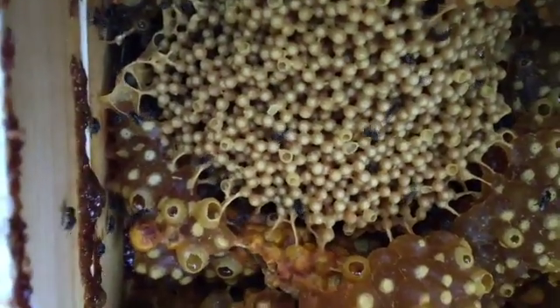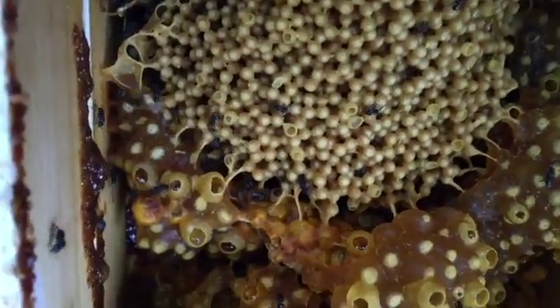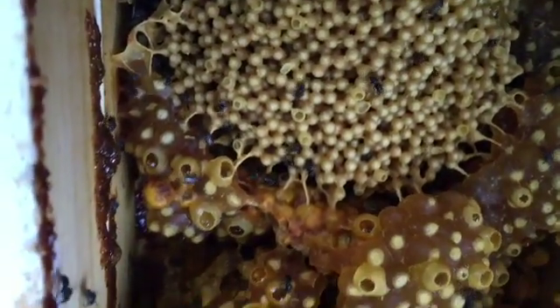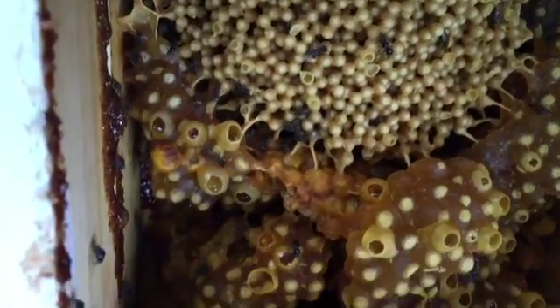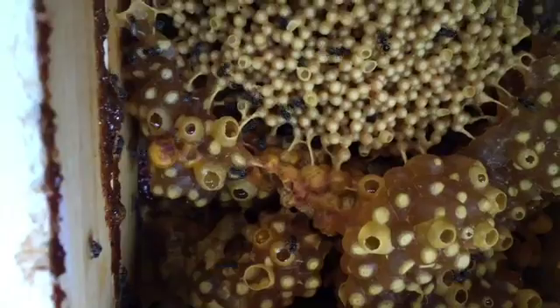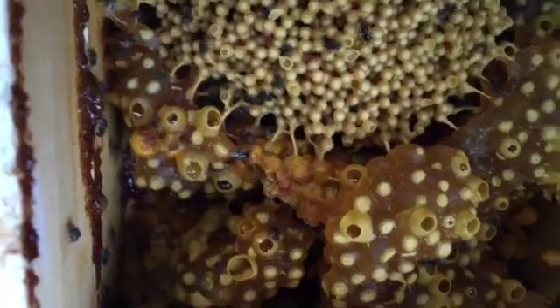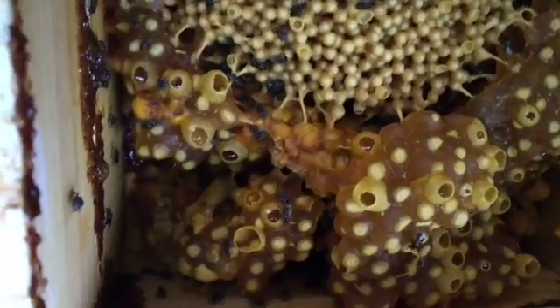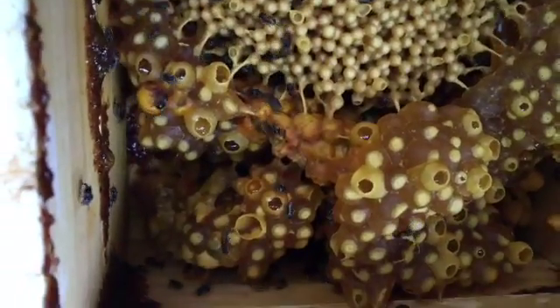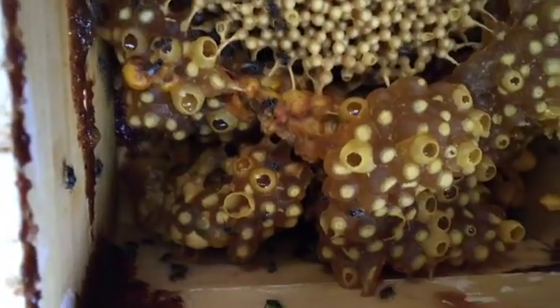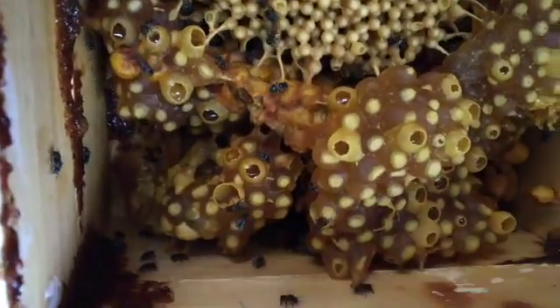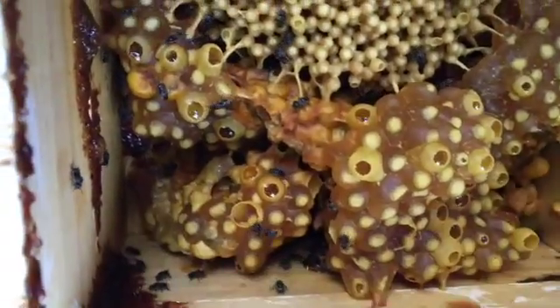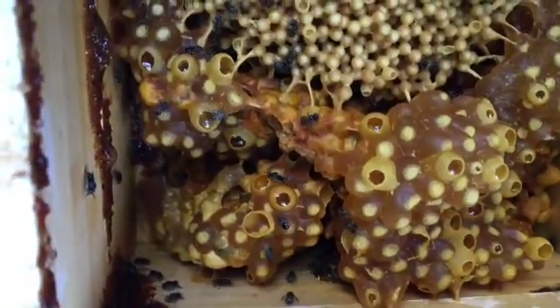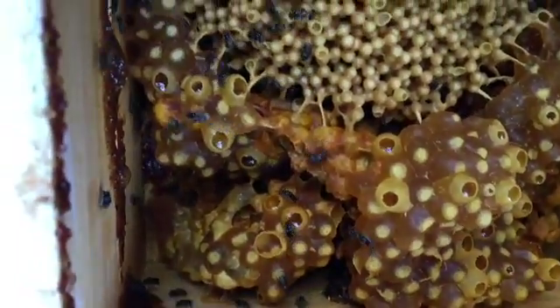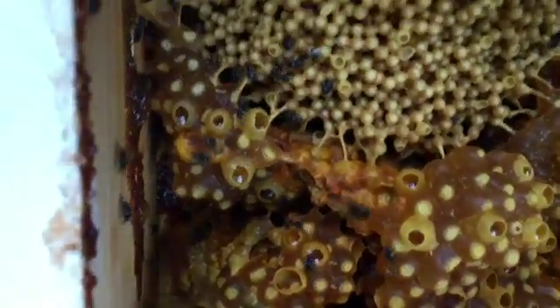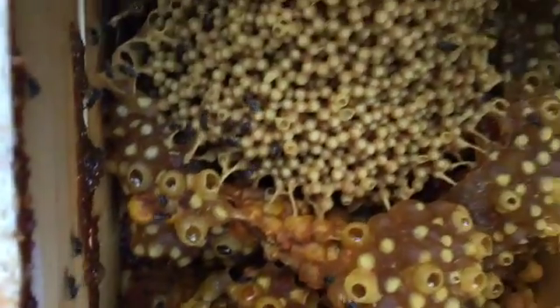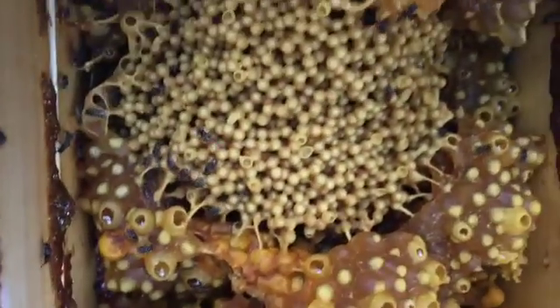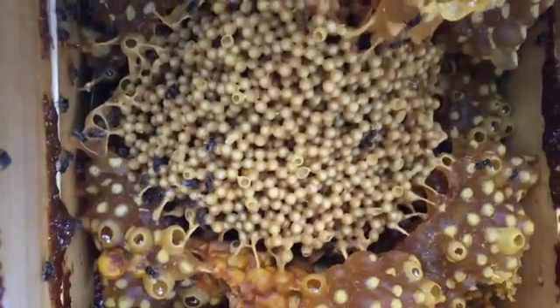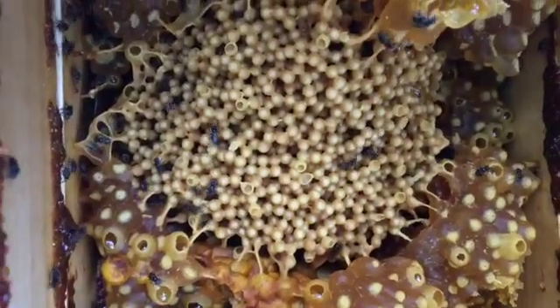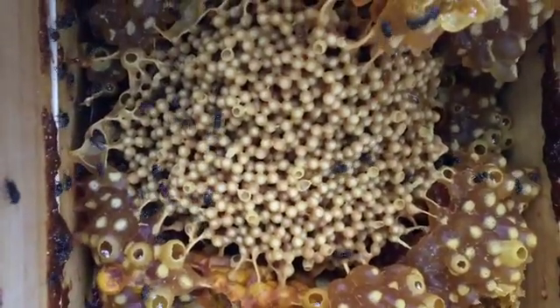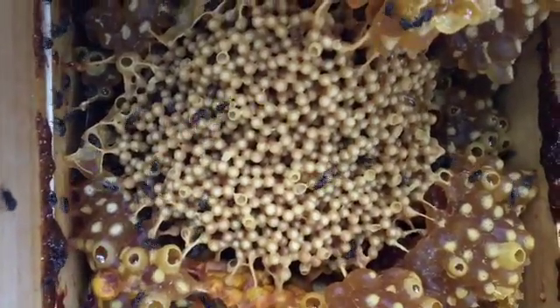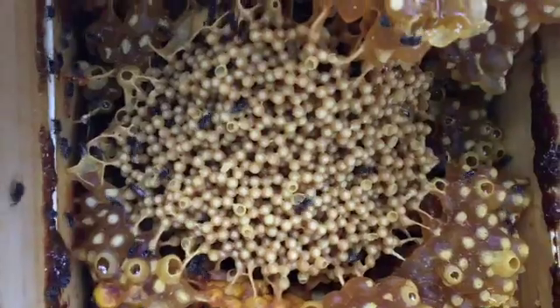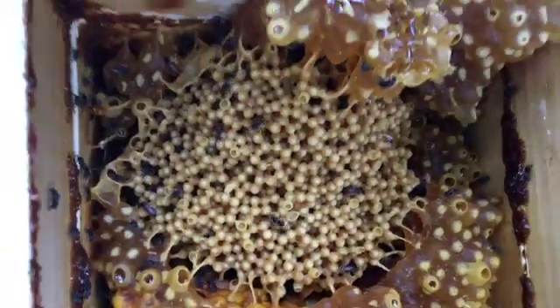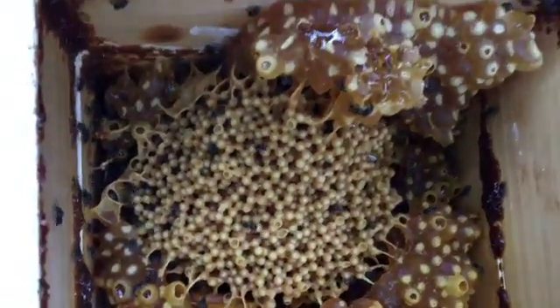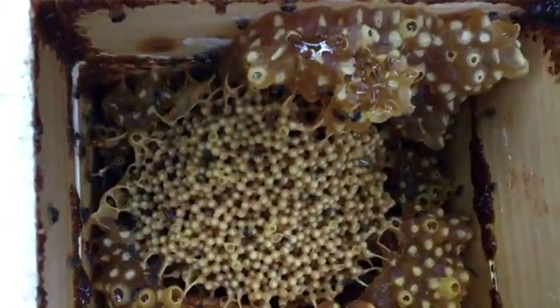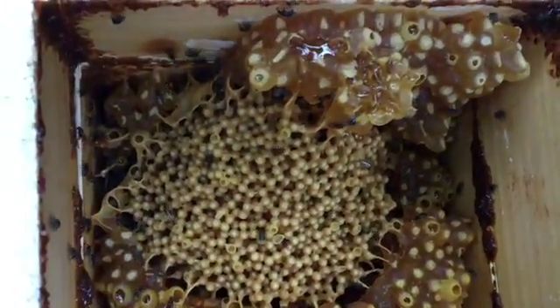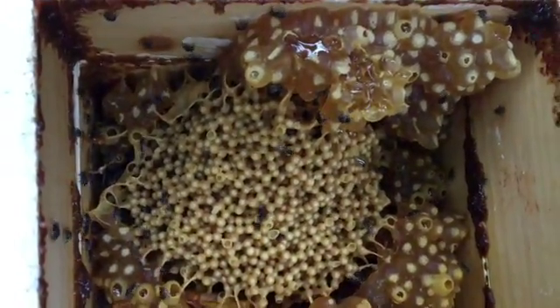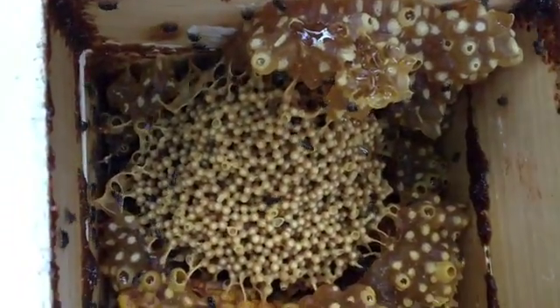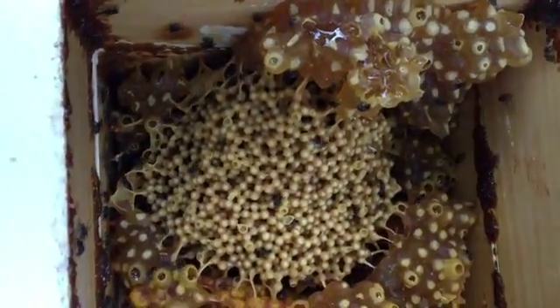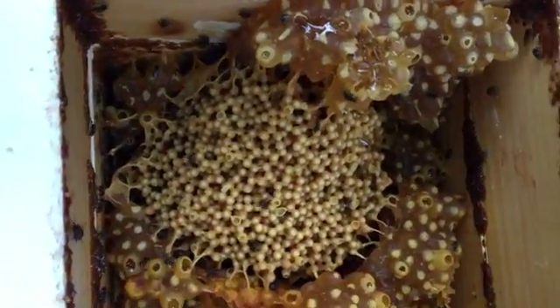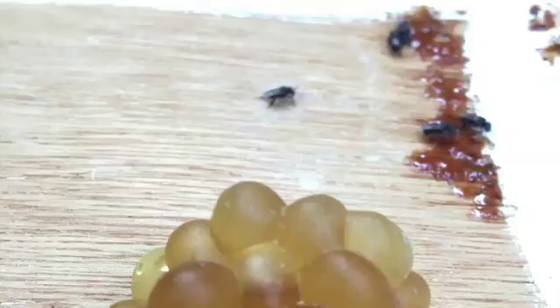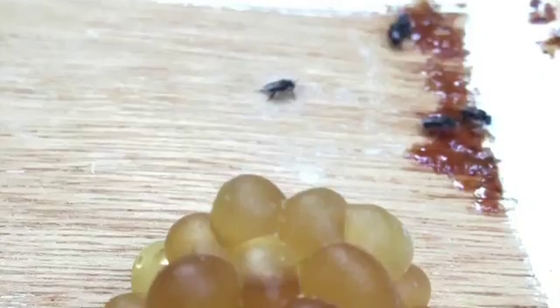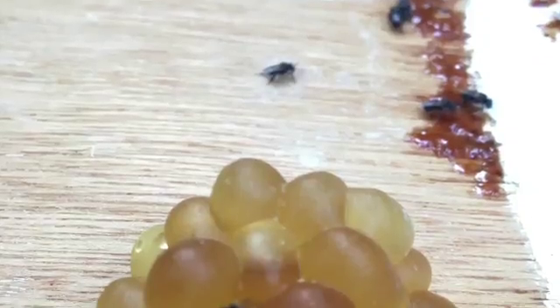You'll see within each of those pots there's lots of honey. I think the honey from the Australis bee is probably the most similar to European bee honey.